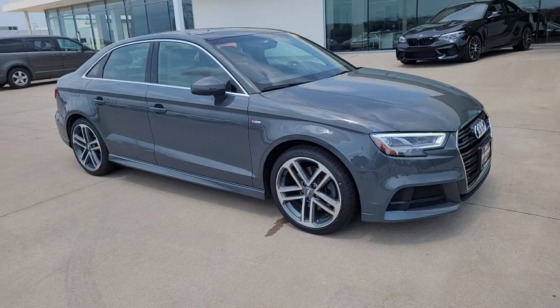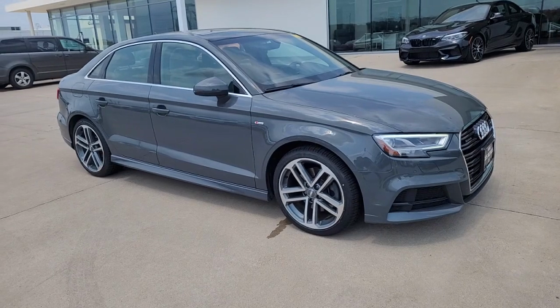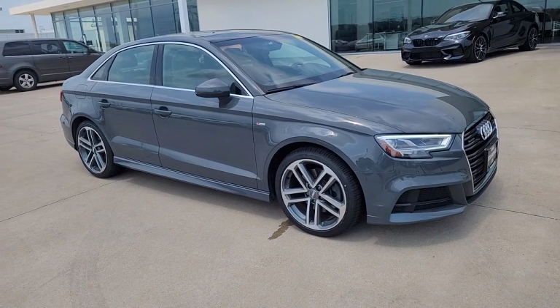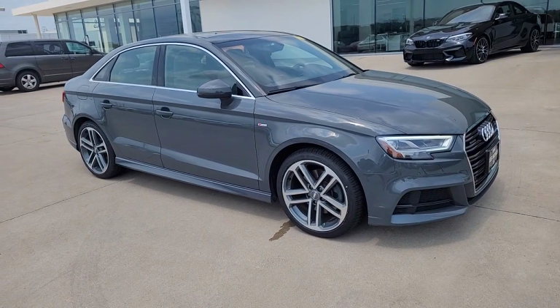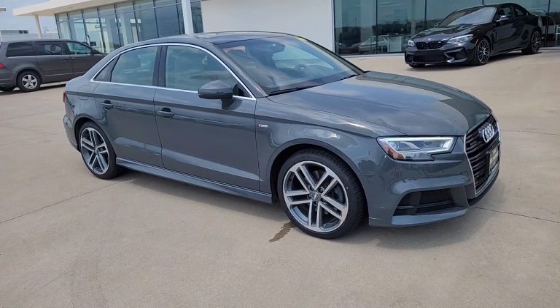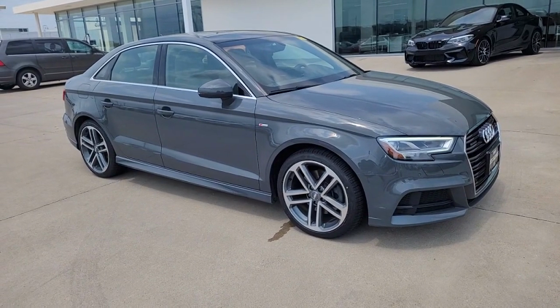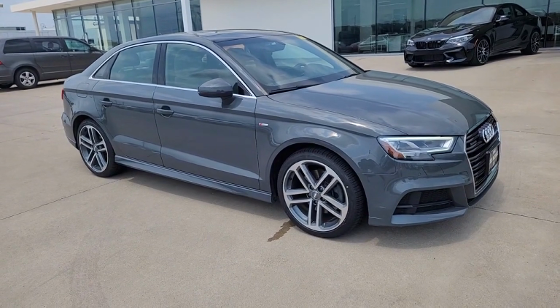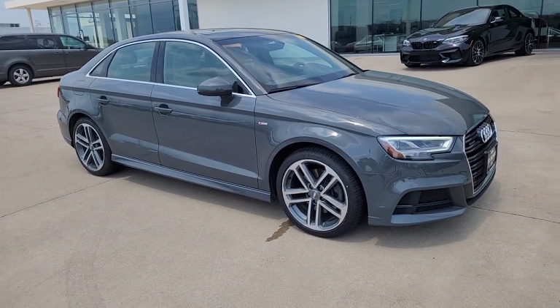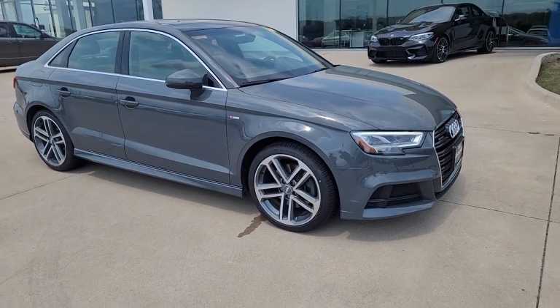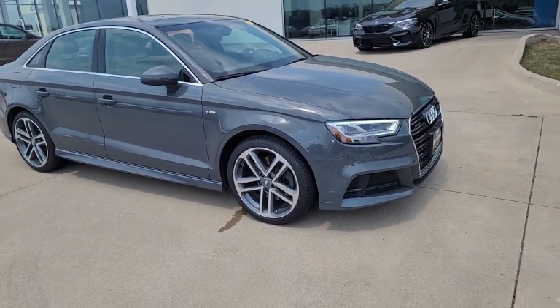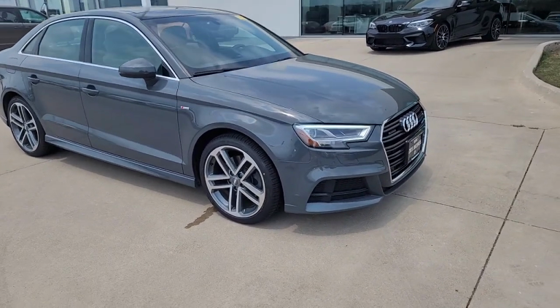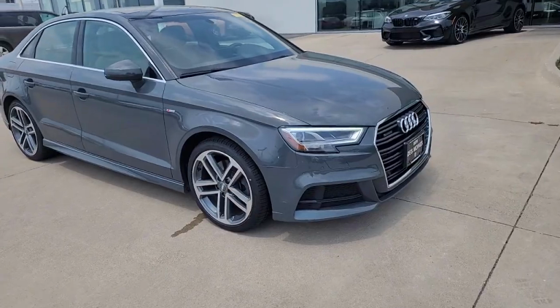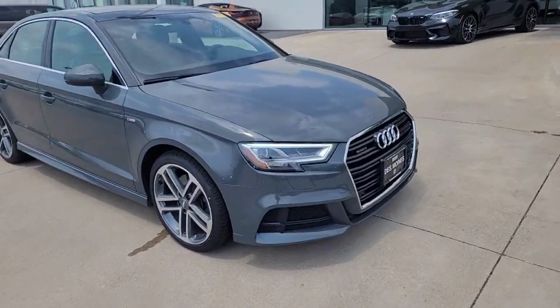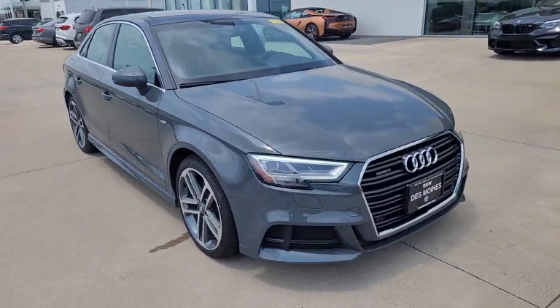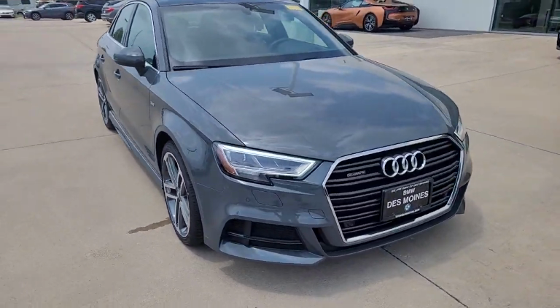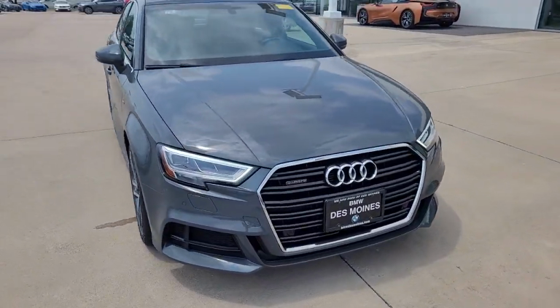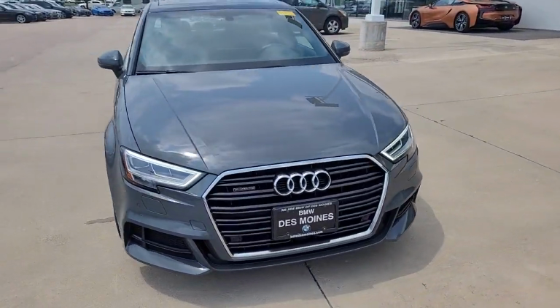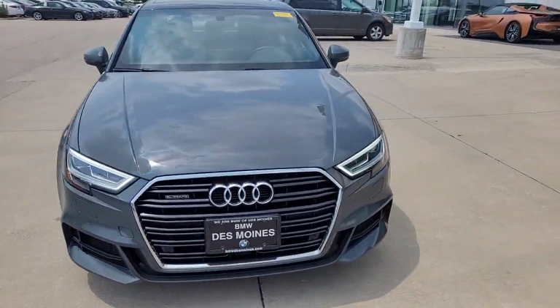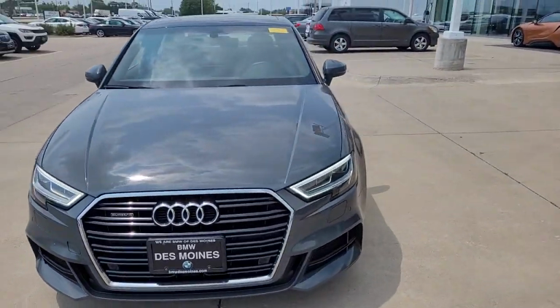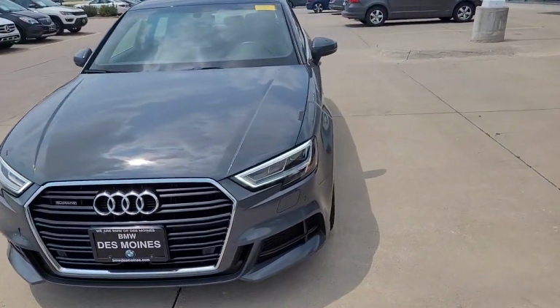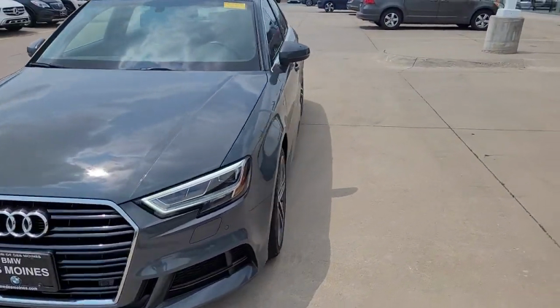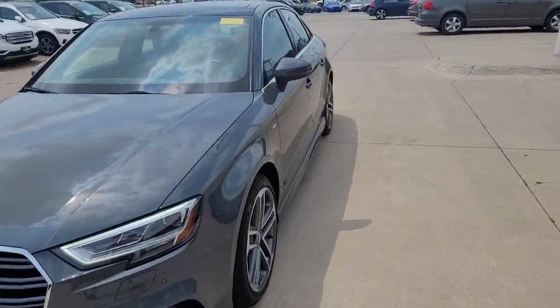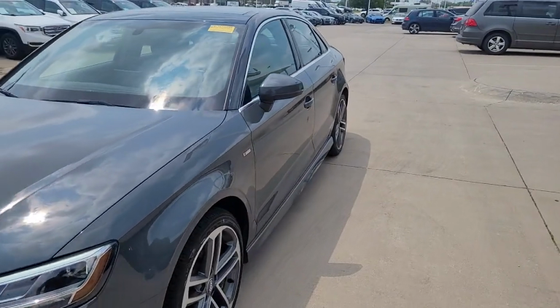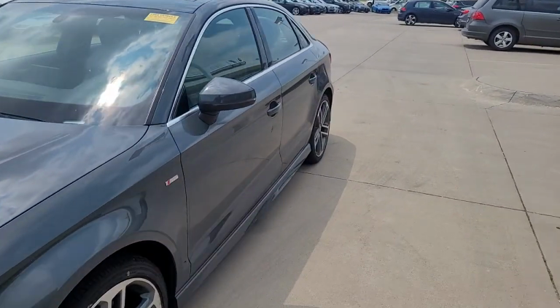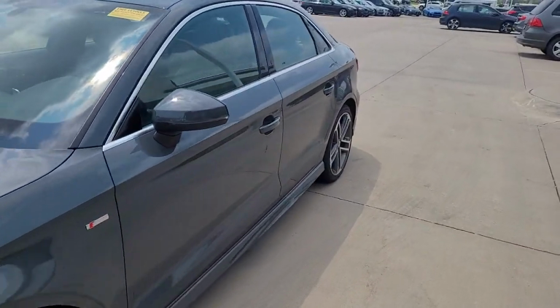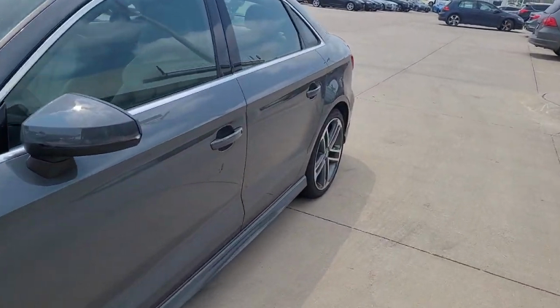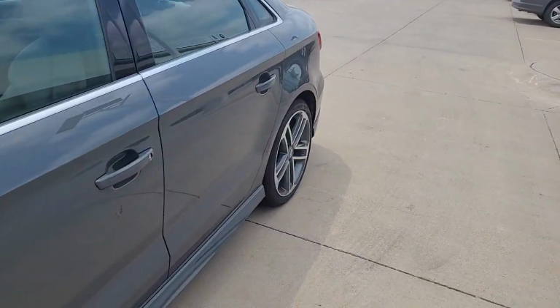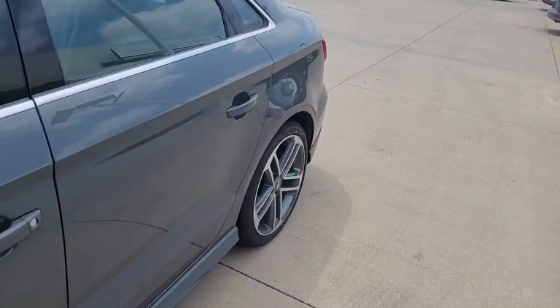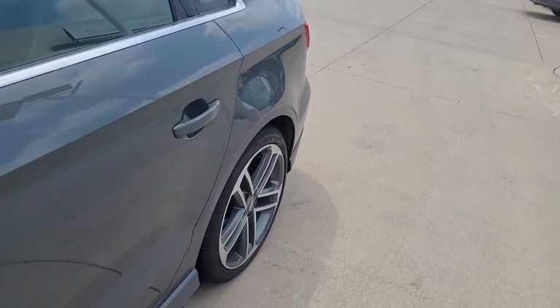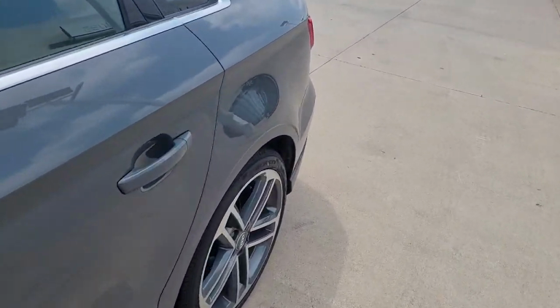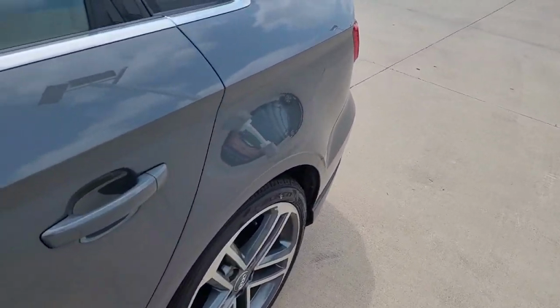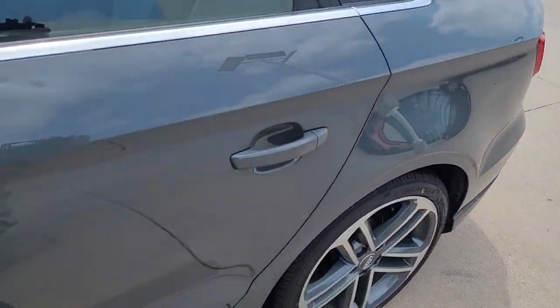Look no further than the 2018 Audi A3. With less than 50,000 miles on the odometer, this vehicle provides excellent value, safety, luxury, and the latest in customizable technology, wrapped in an athletic package.